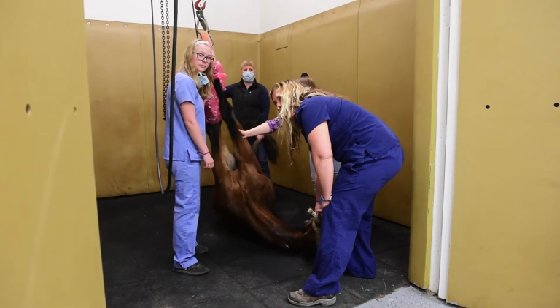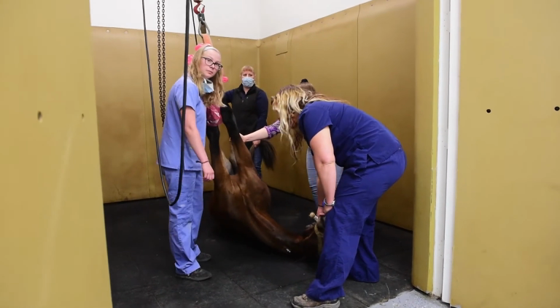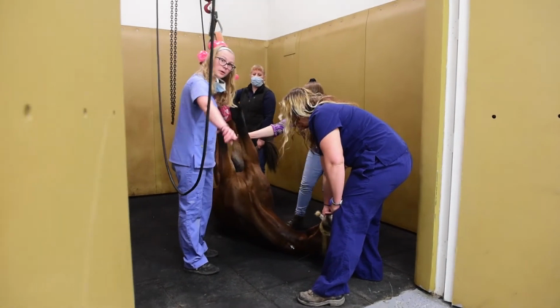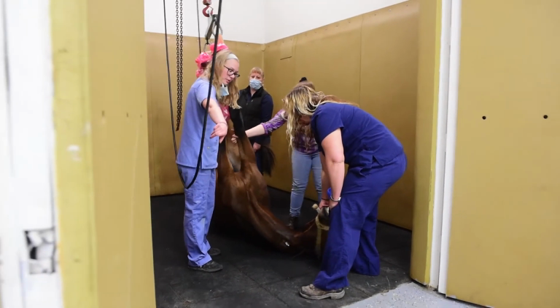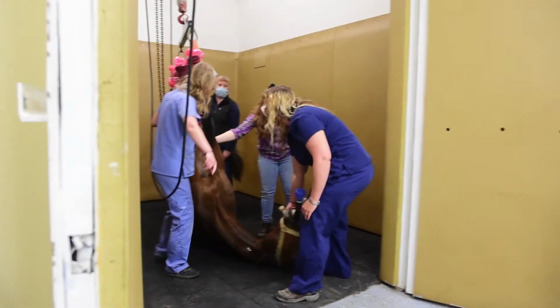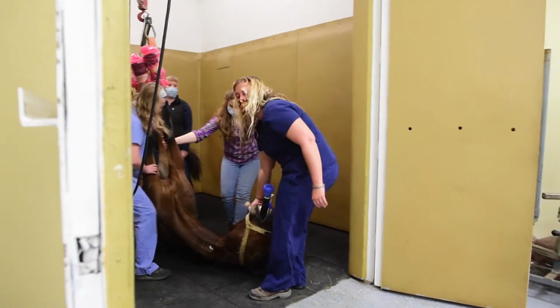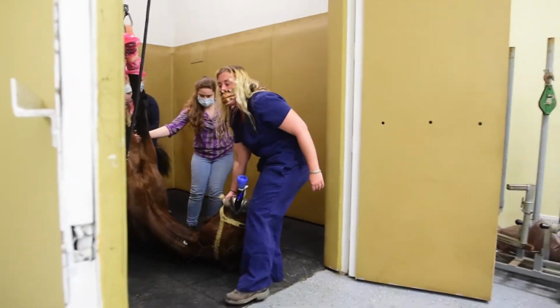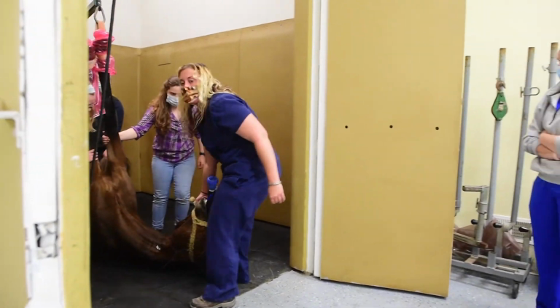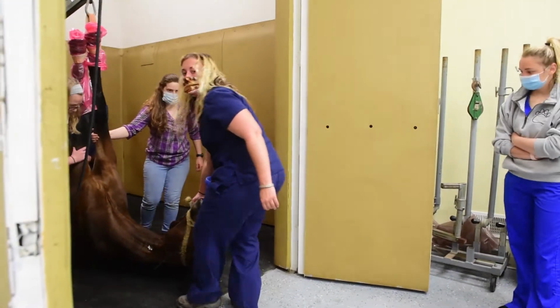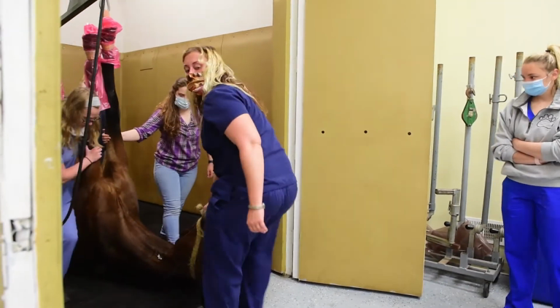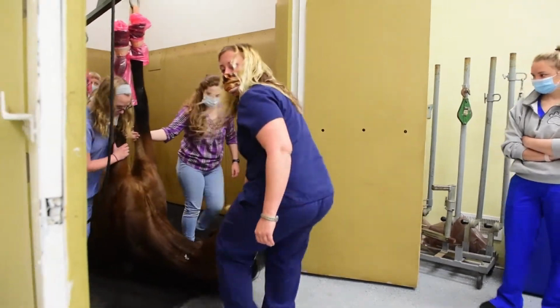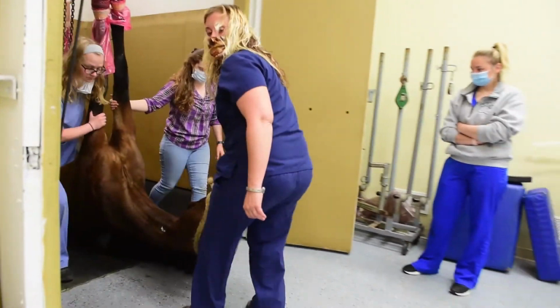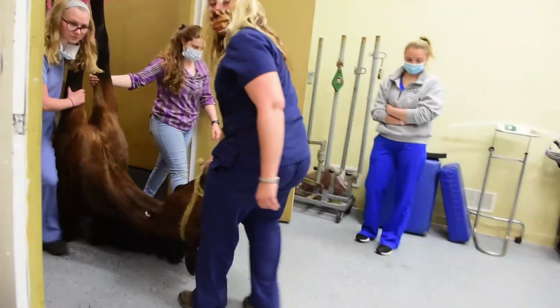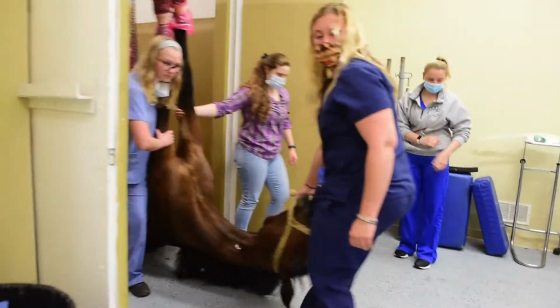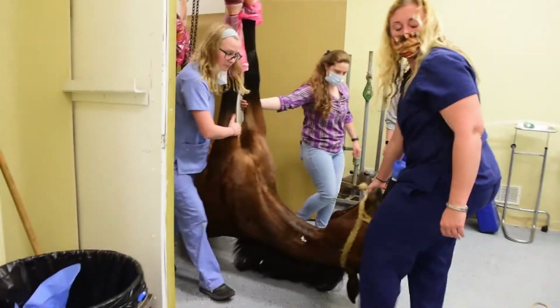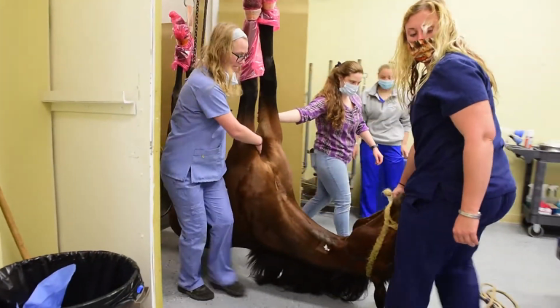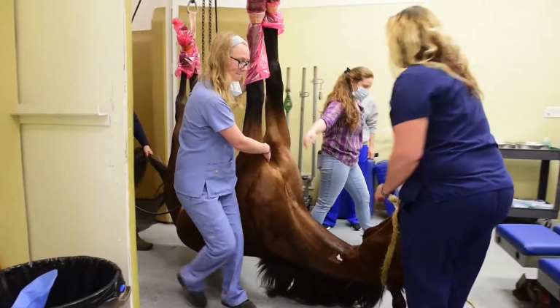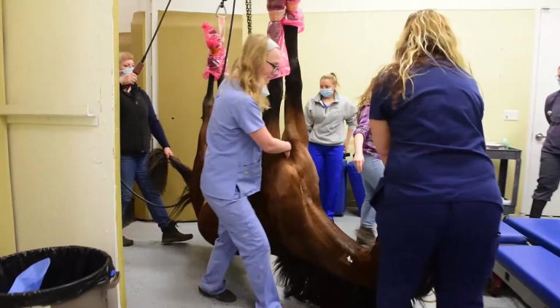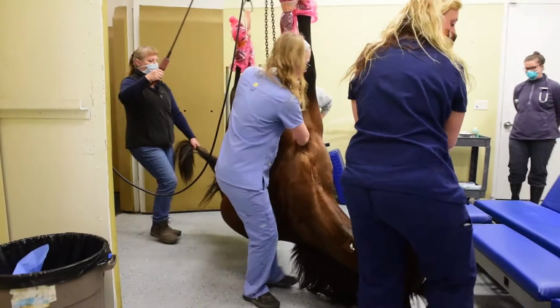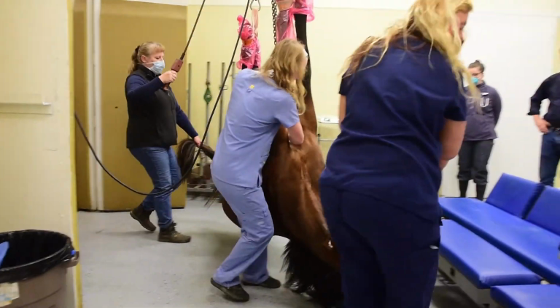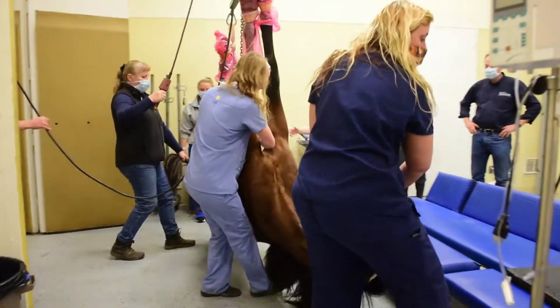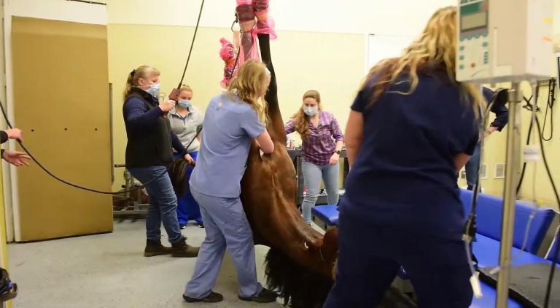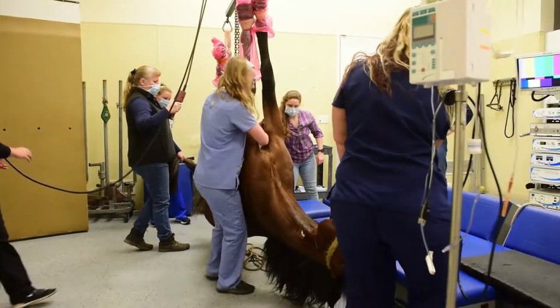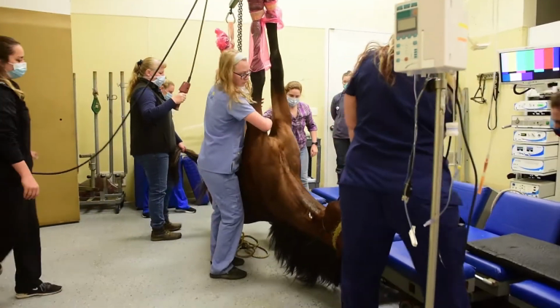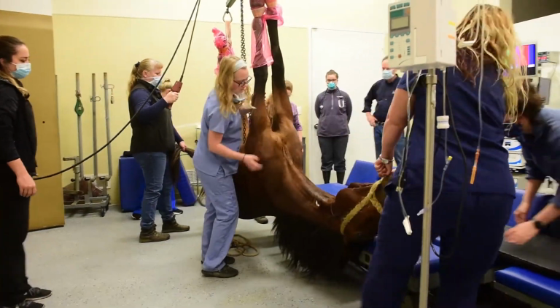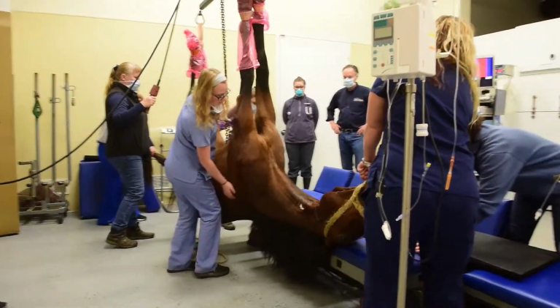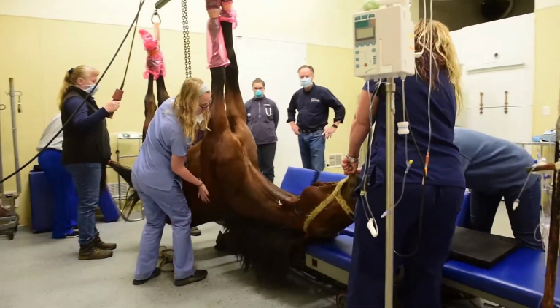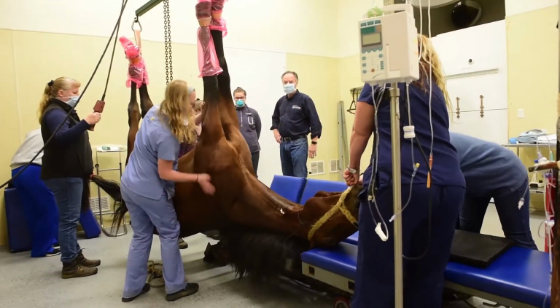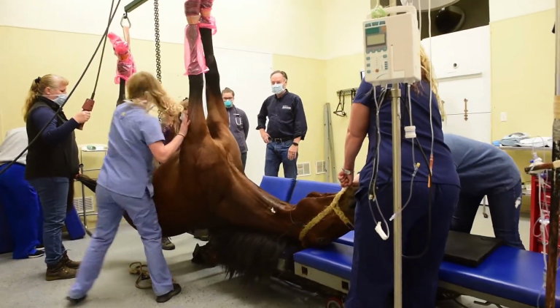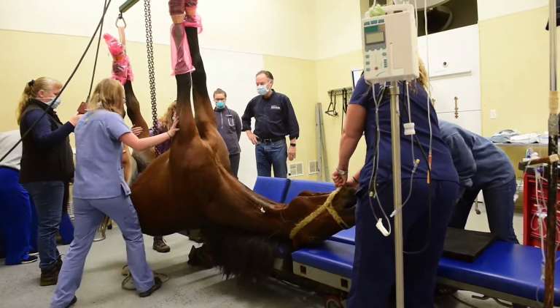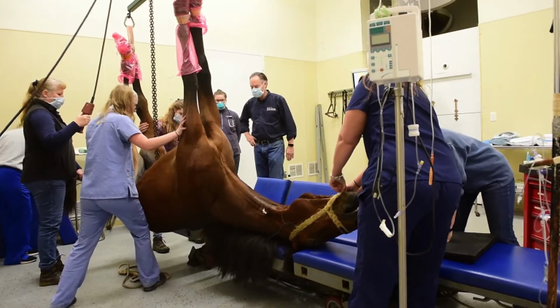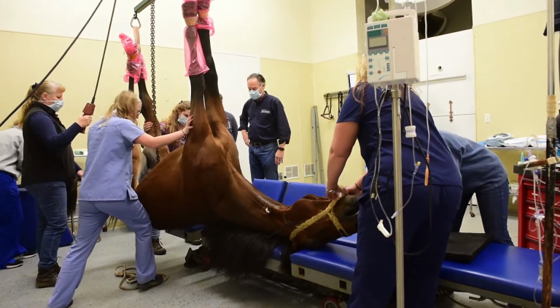During surgery the horses are positioned properly. They are hooked up to the anesthesia equipment and the monitoring equipment. The surgical site is prepared. Surgery is performed and then they are placed into the recovery stall.